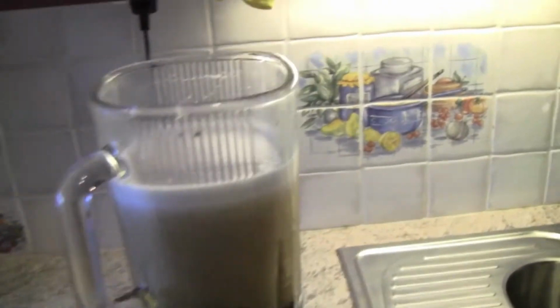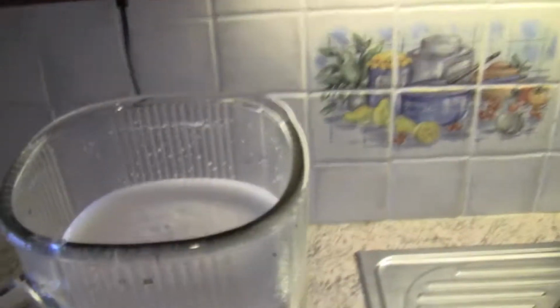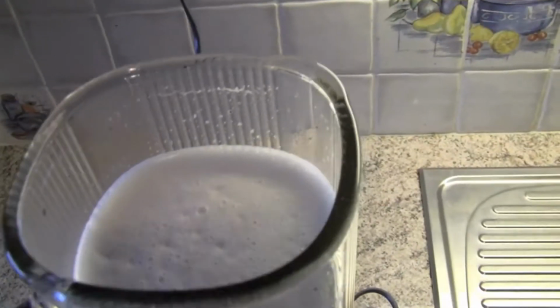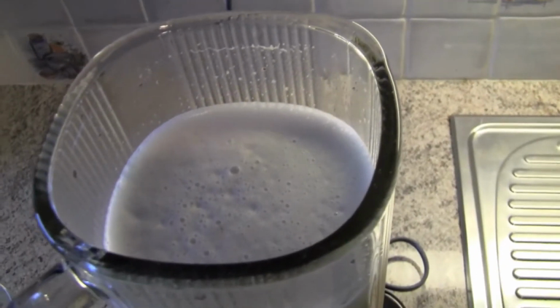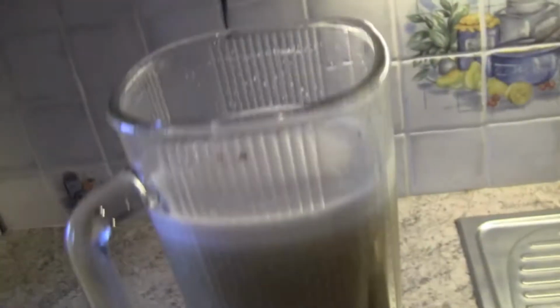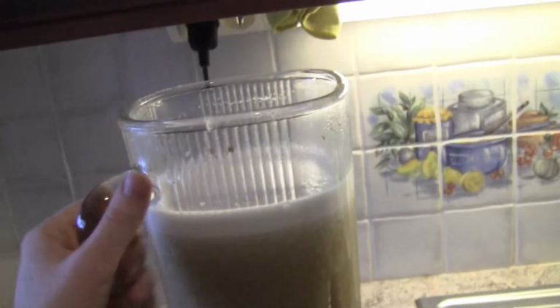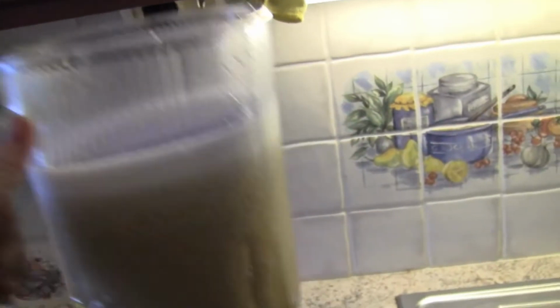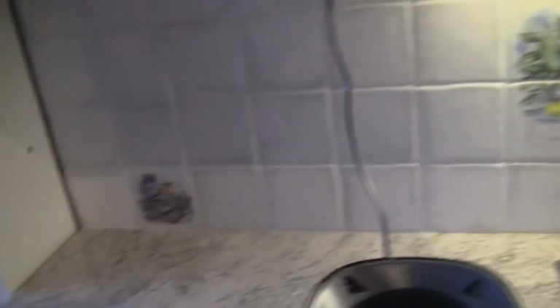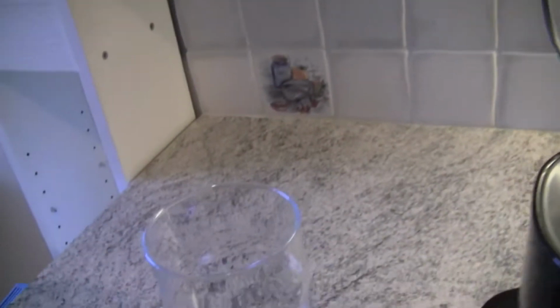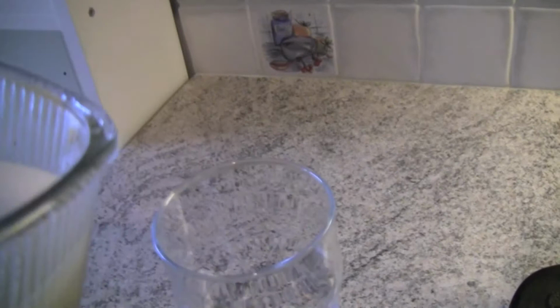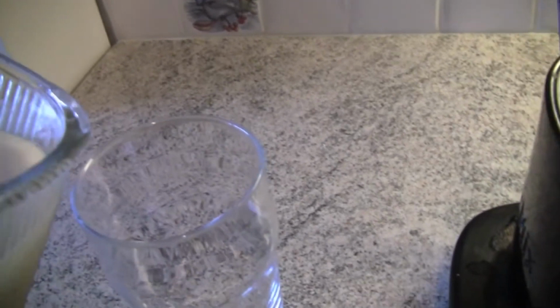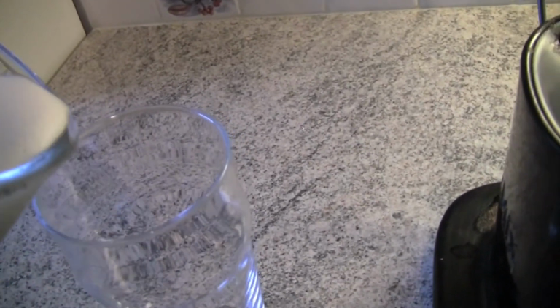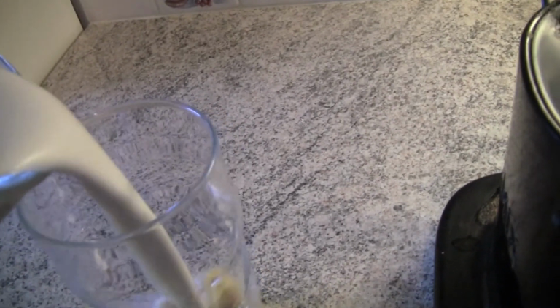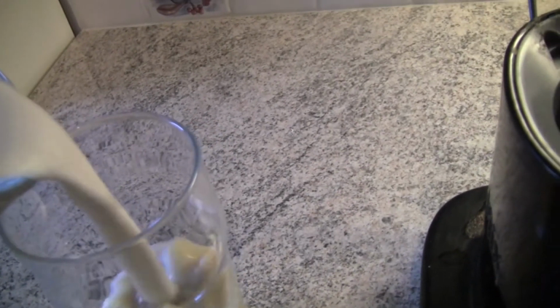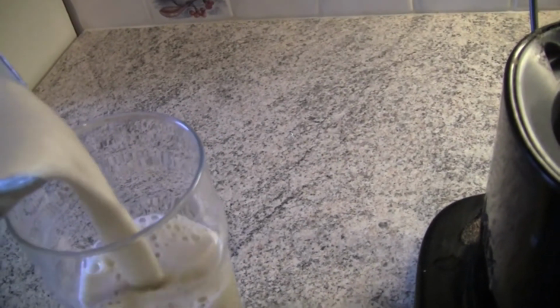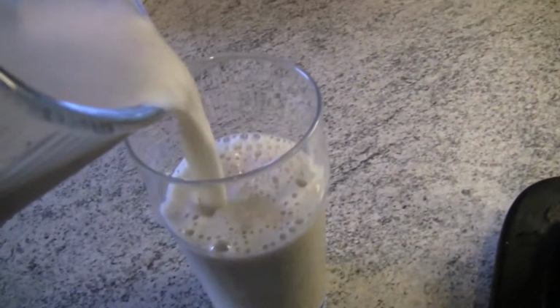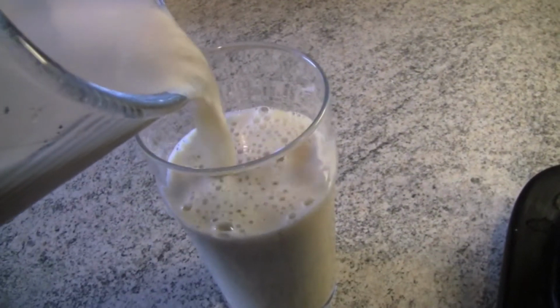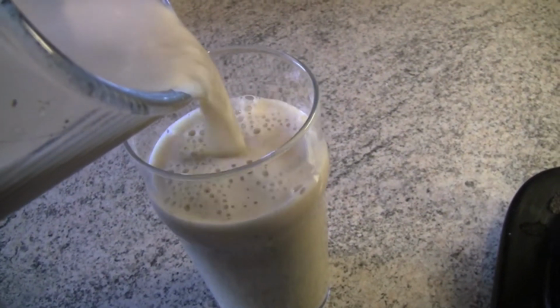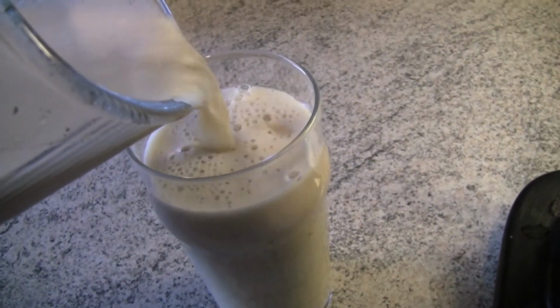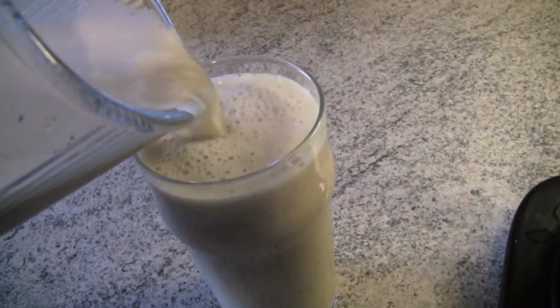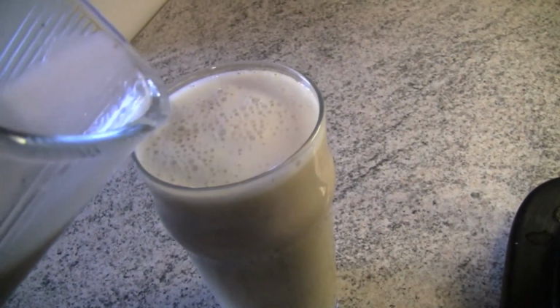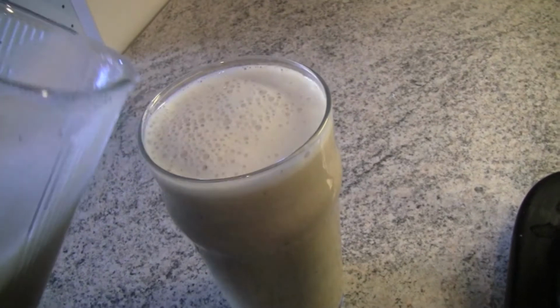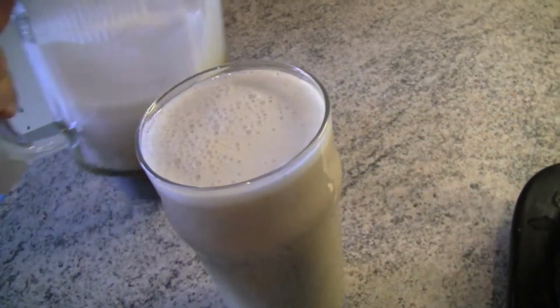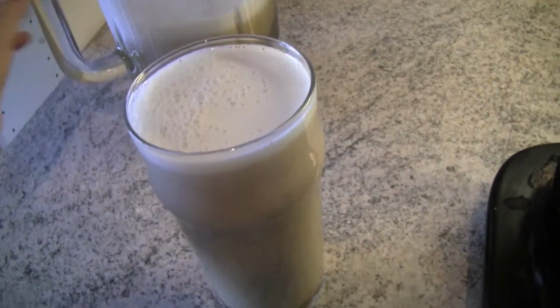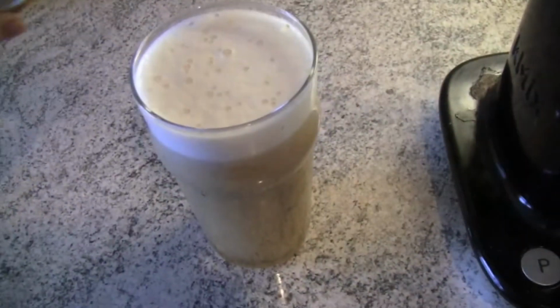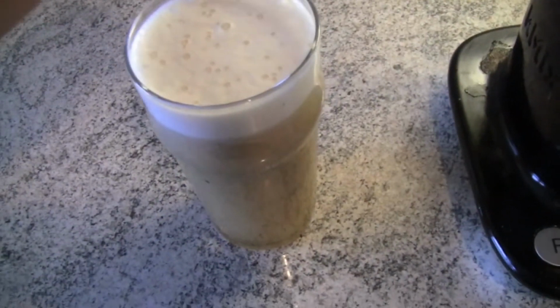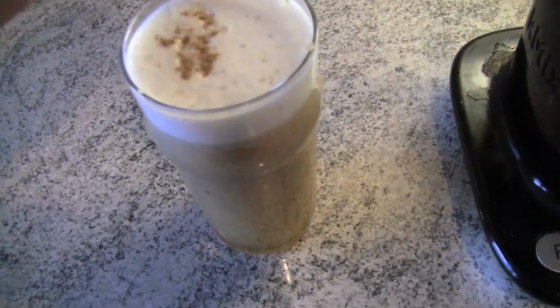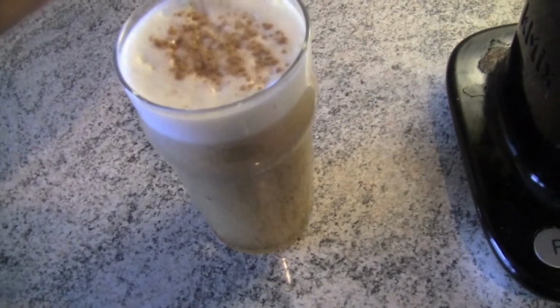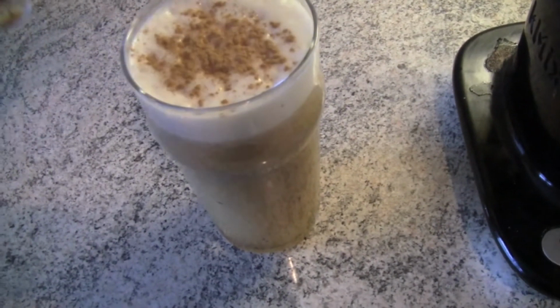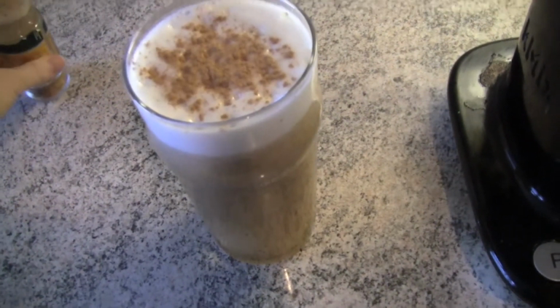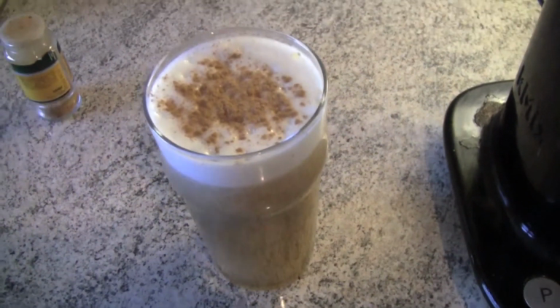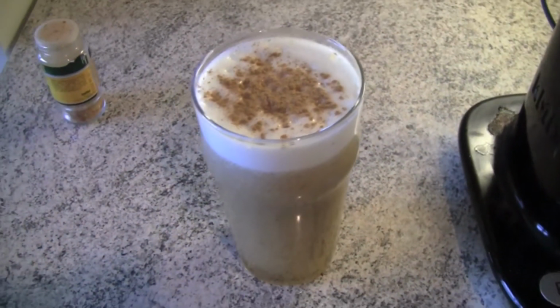That's it! Pour it into a glass and enjoy your awesome Datorade! So much better than those sports drinks with tons of preservatives and nasty ingredients. If you want, you can sprinkle some more cinnamon on top.